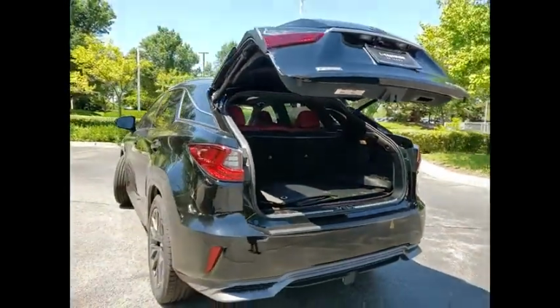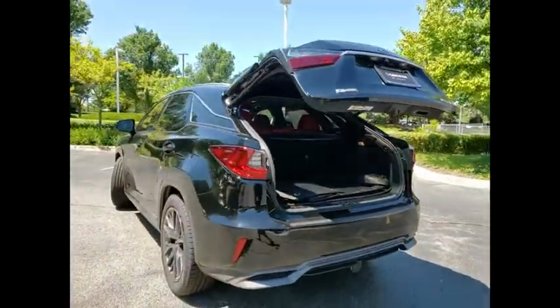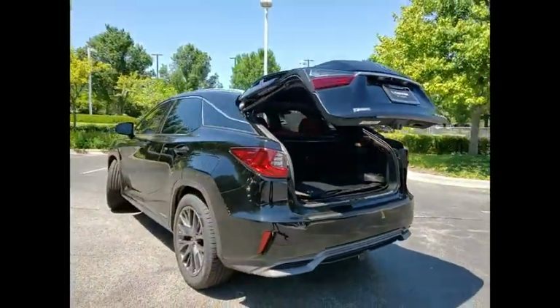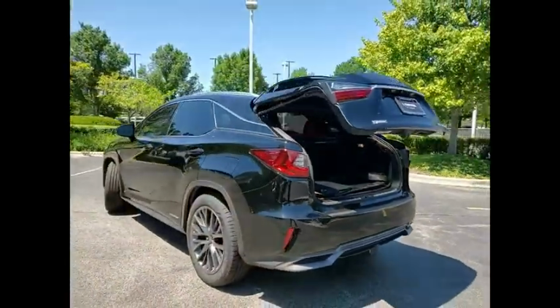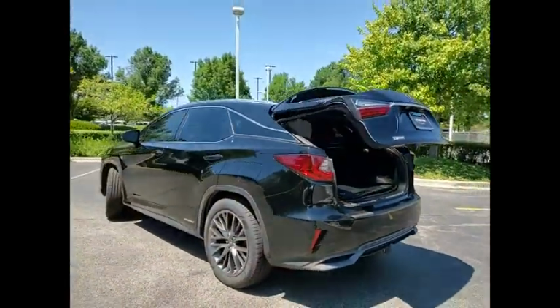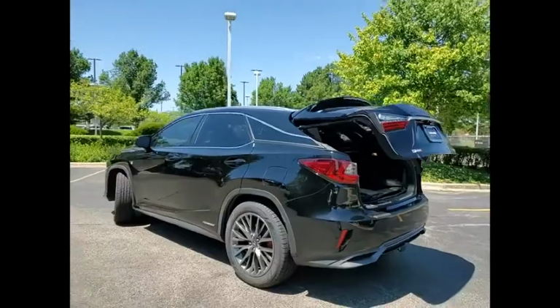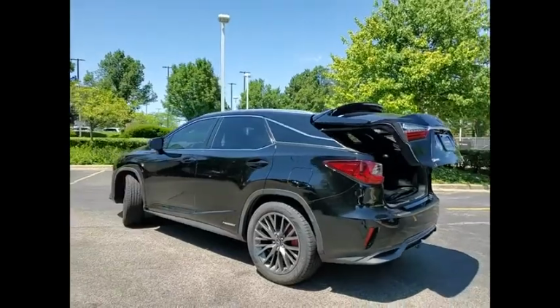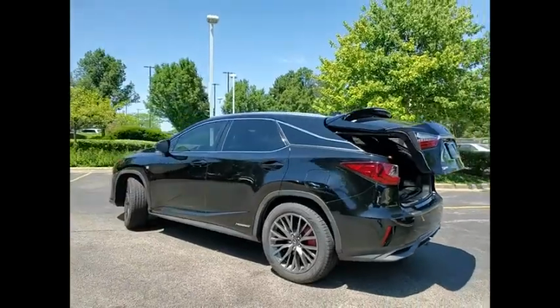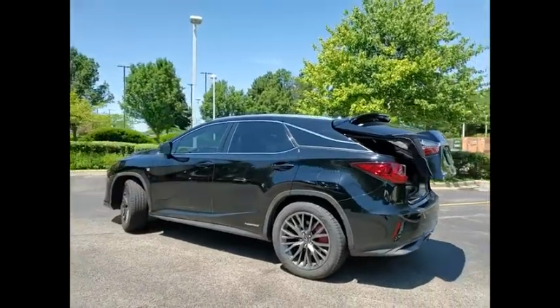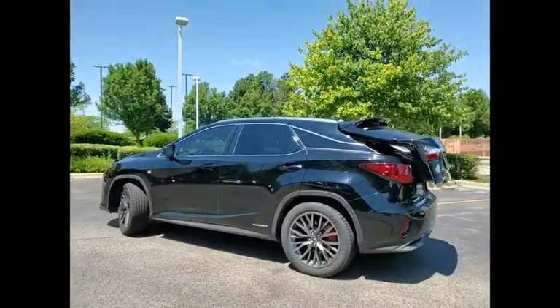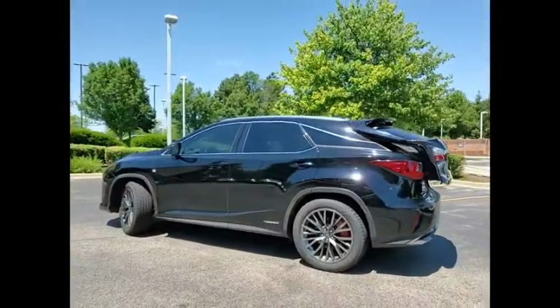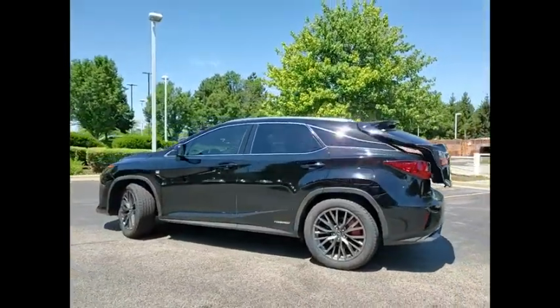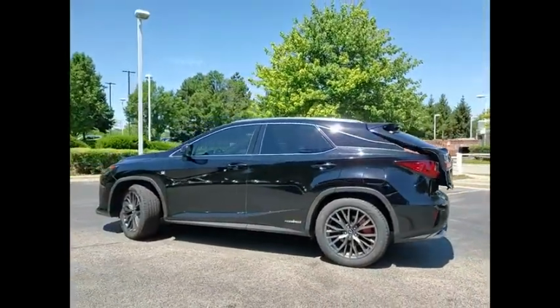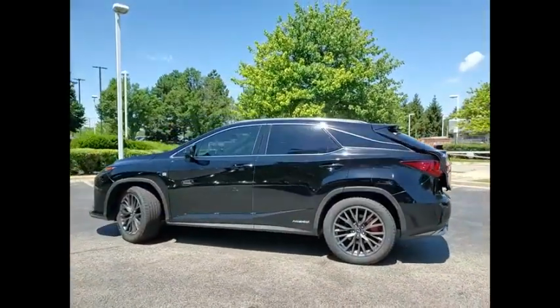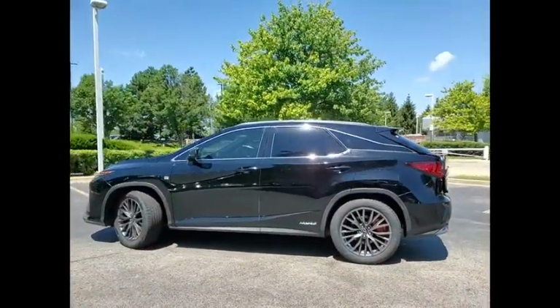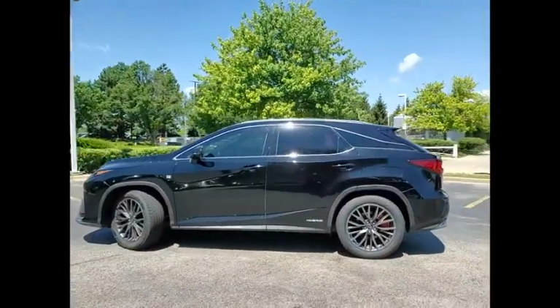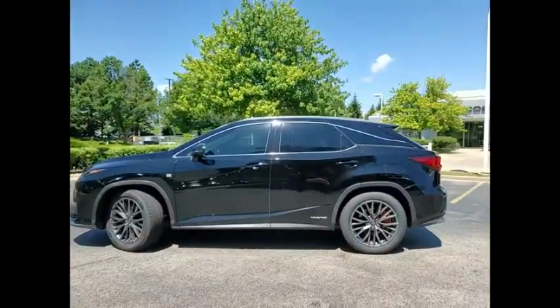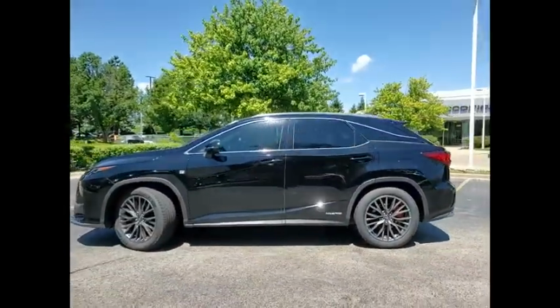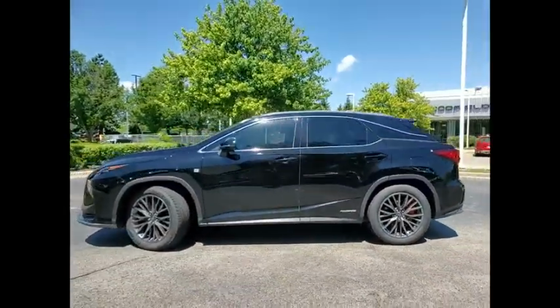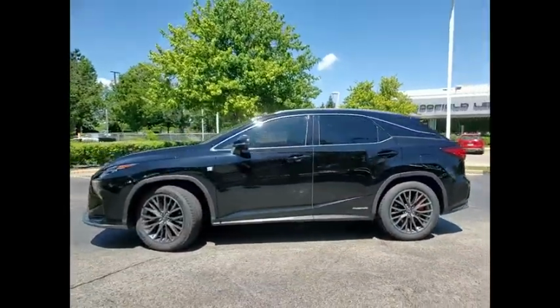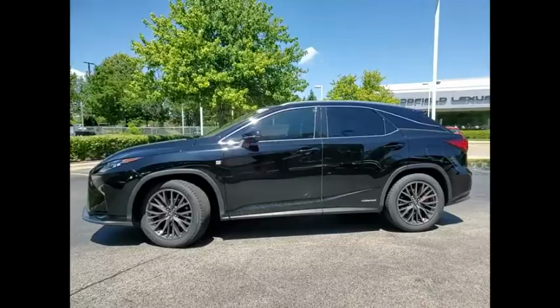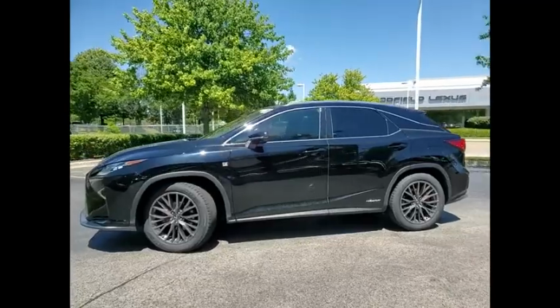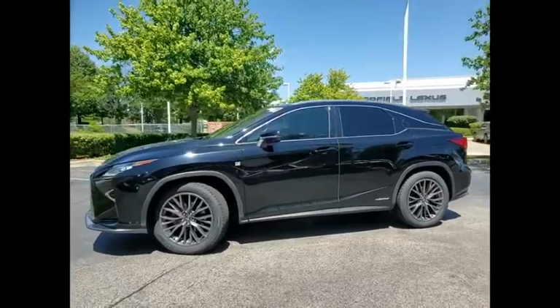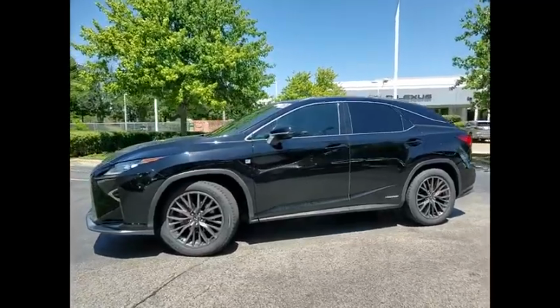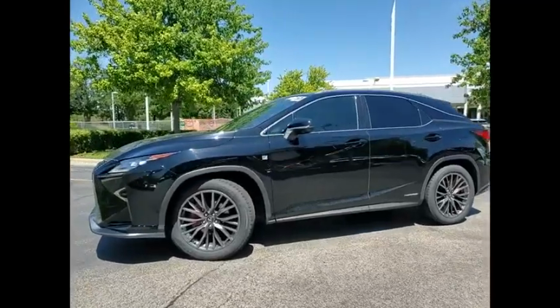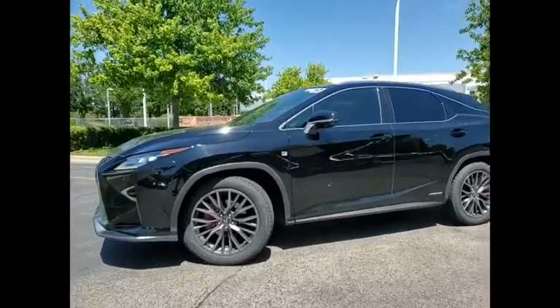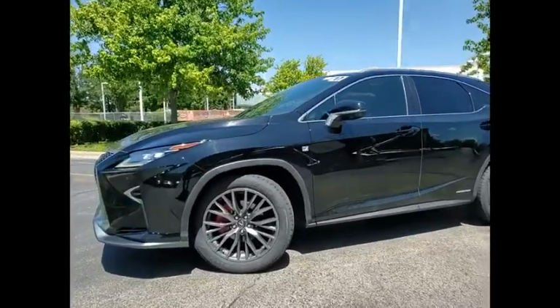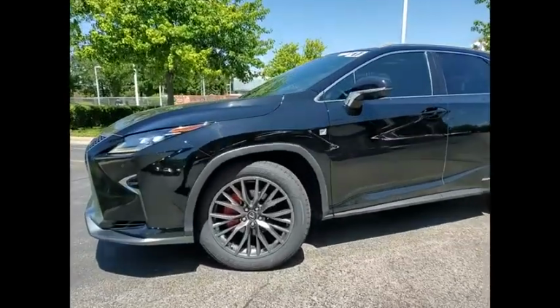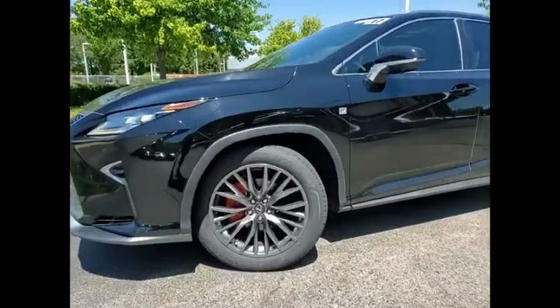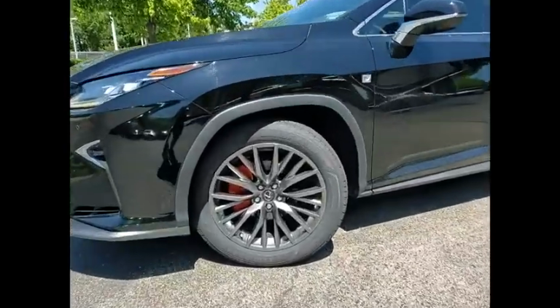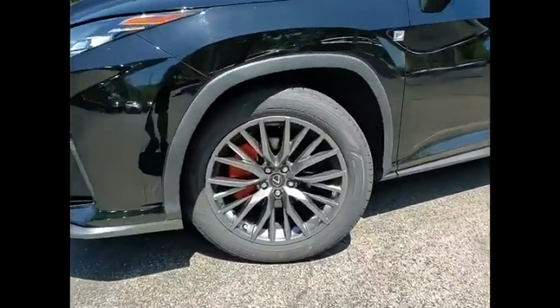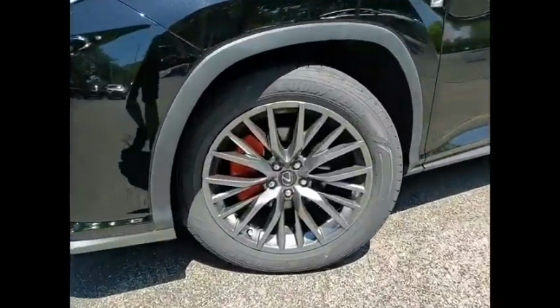Stability Control, Starter Type, Motor Generator, Power Brakes, Braking Assist, Regenerative Braking System, Voice Activated Navigation System, Airbags, Front Knee.